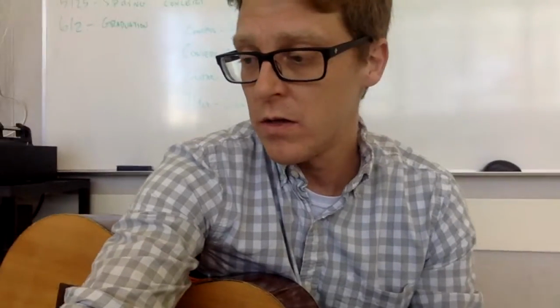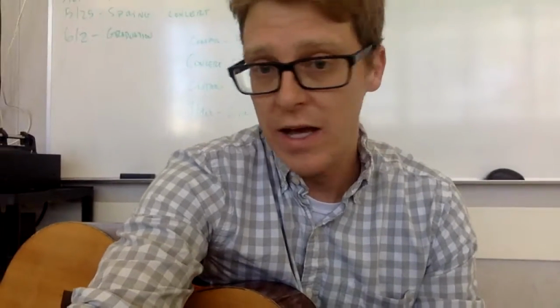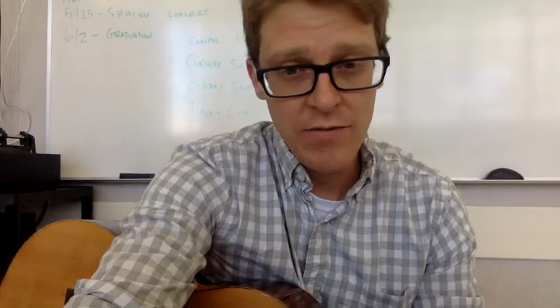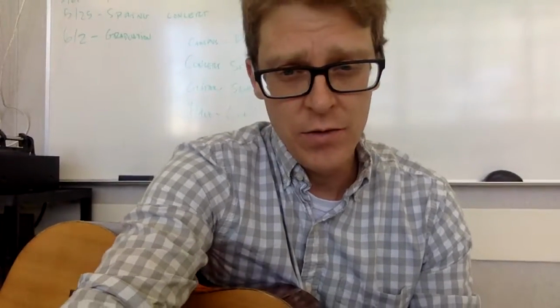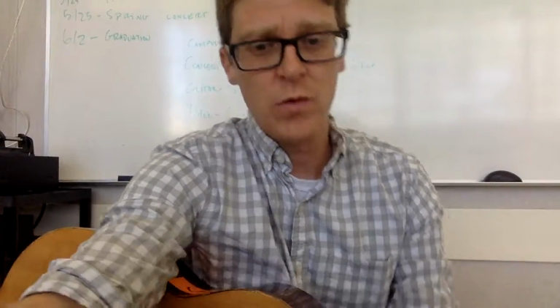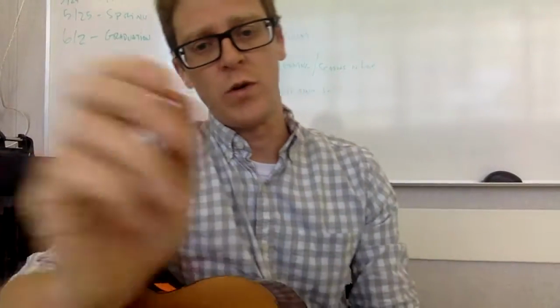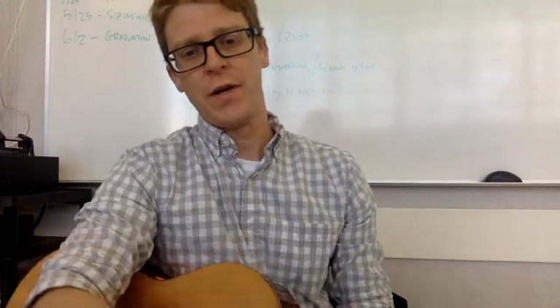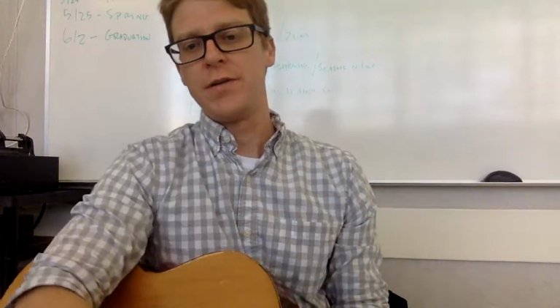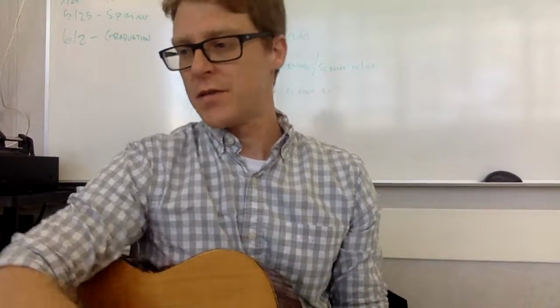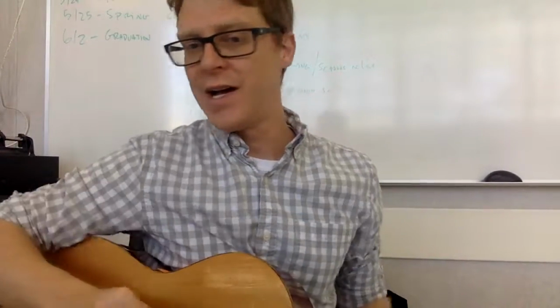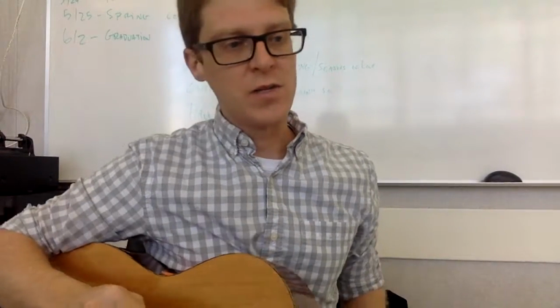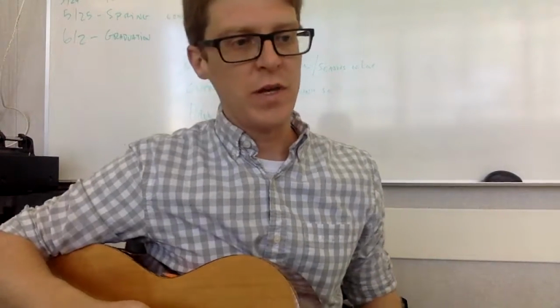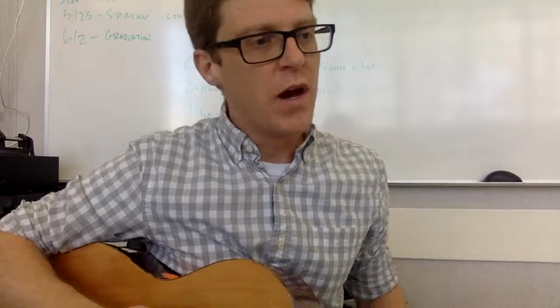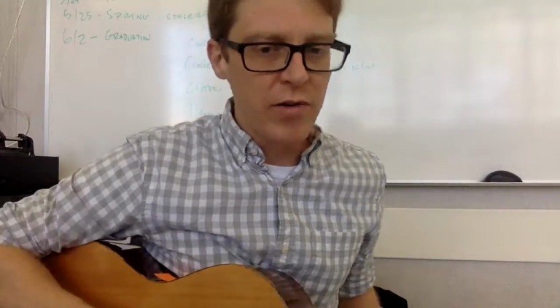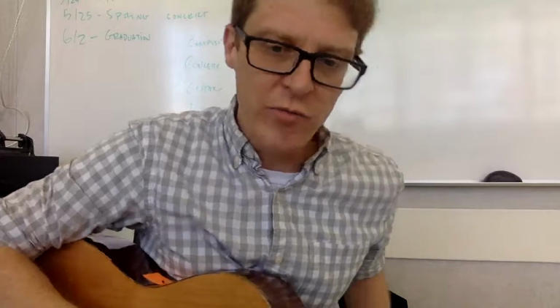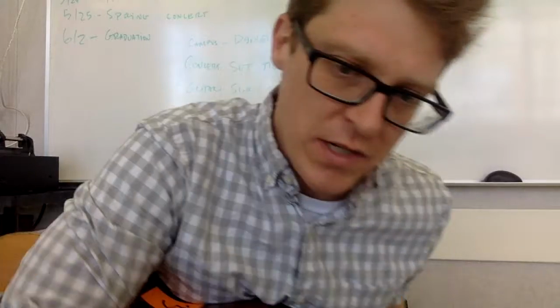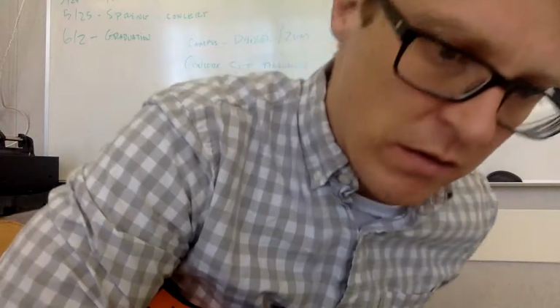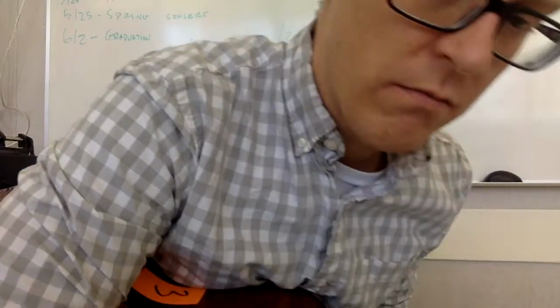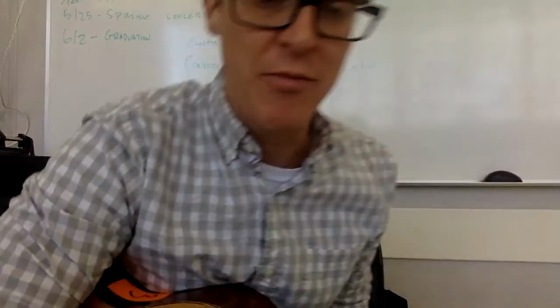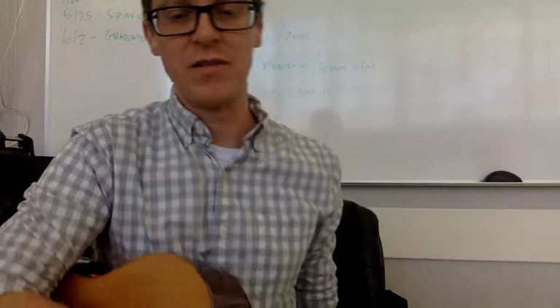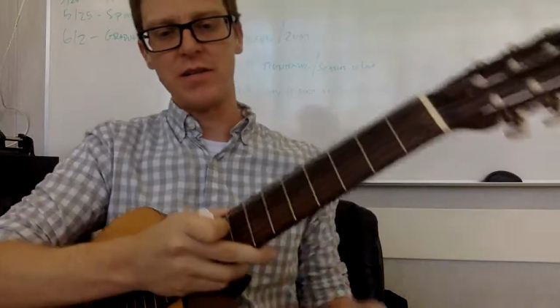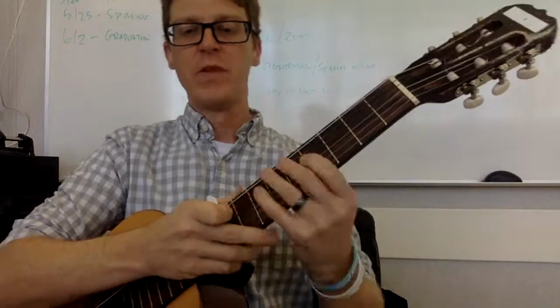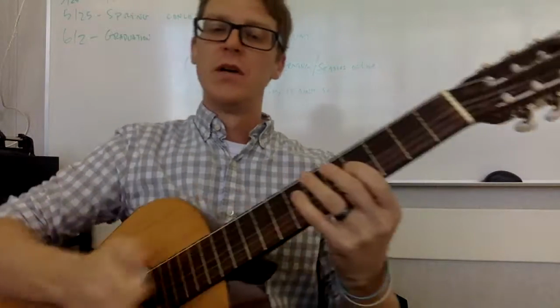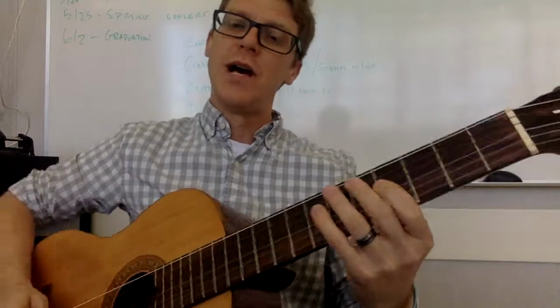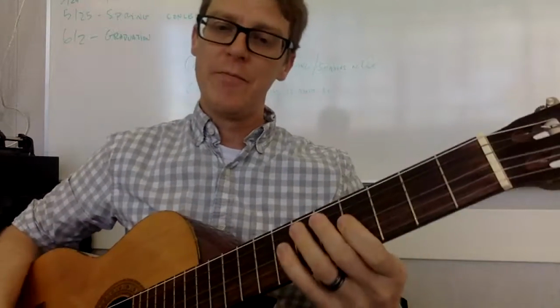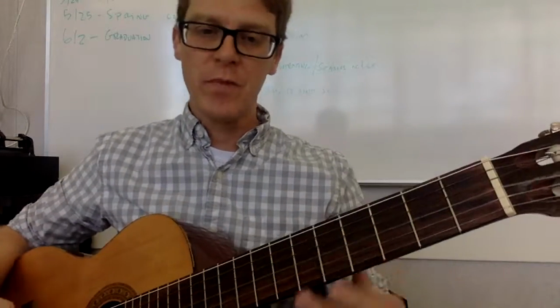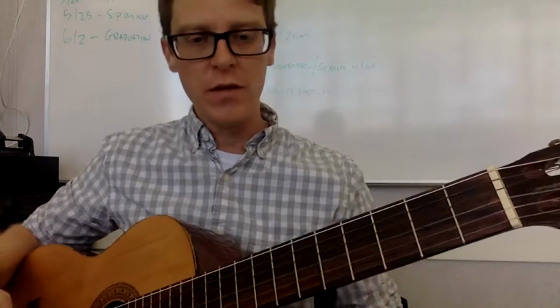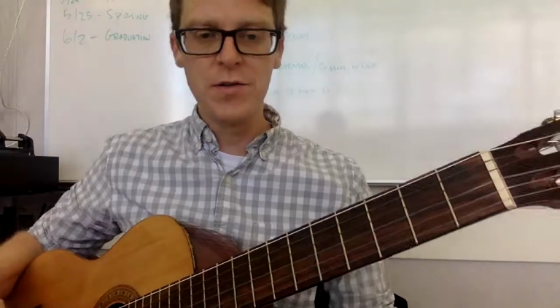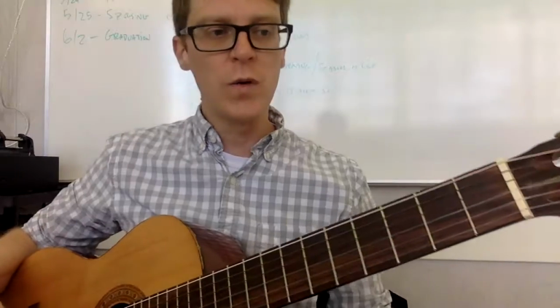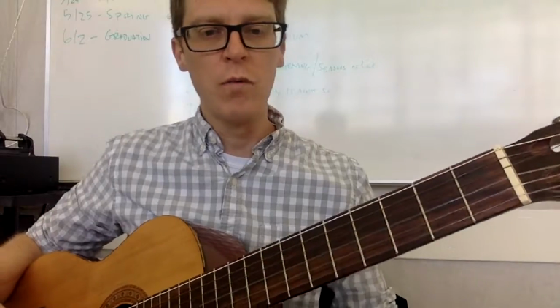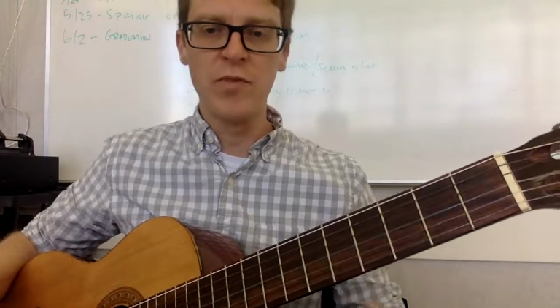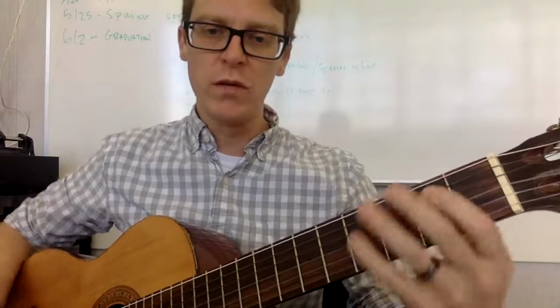Good afternoon or good morning, coyotes. It's the week of February 14th — happy Valentine's Day. Here is your warm-up for the week.